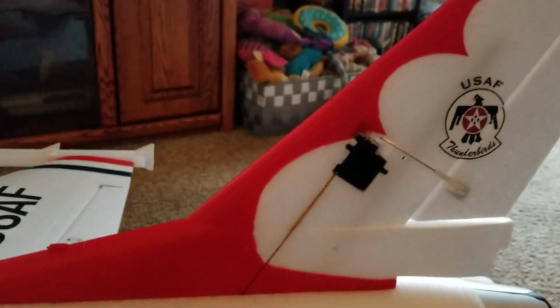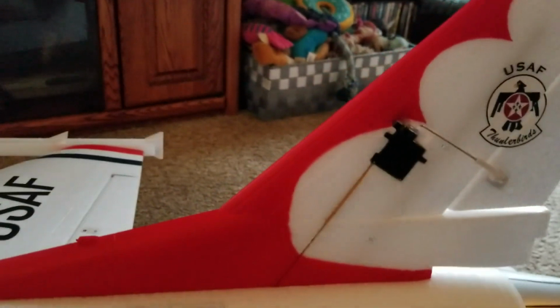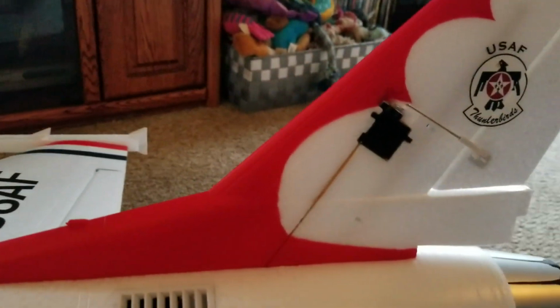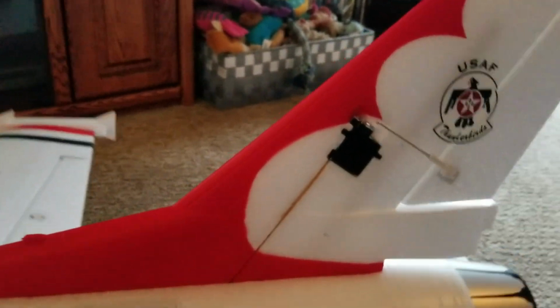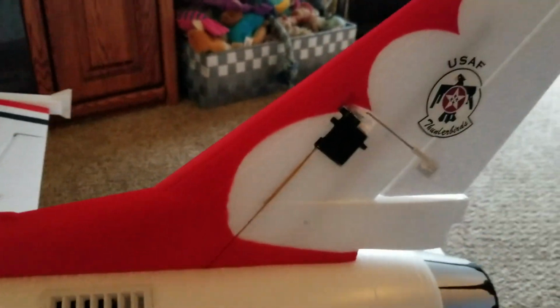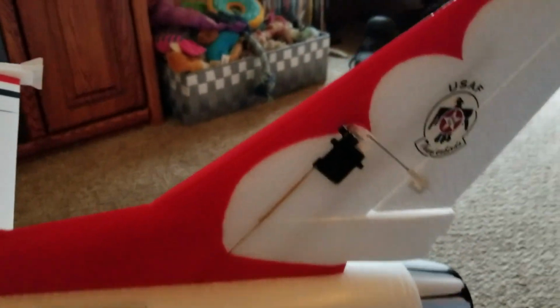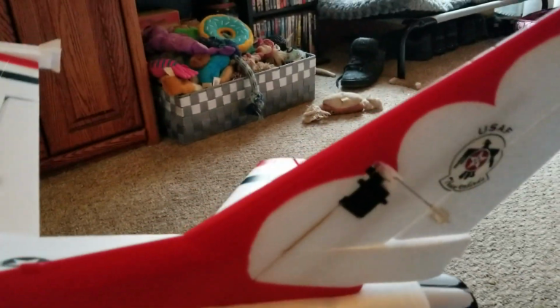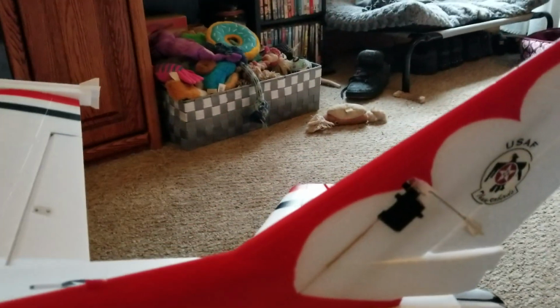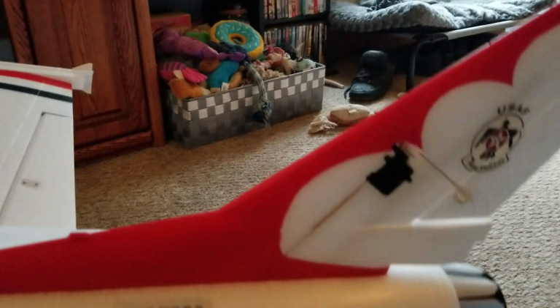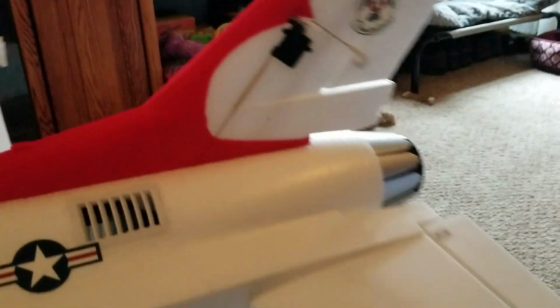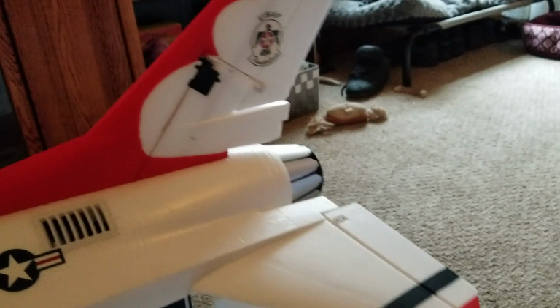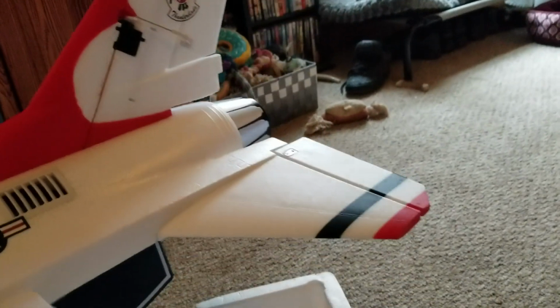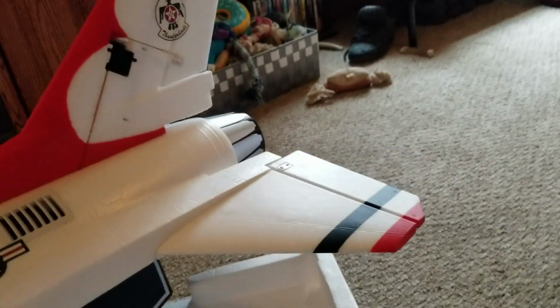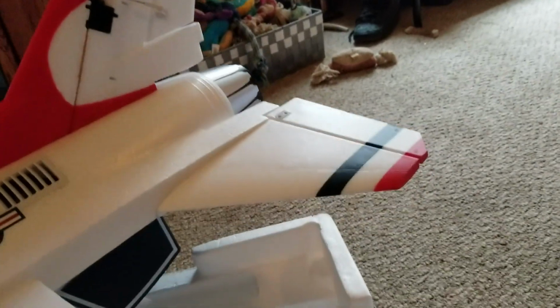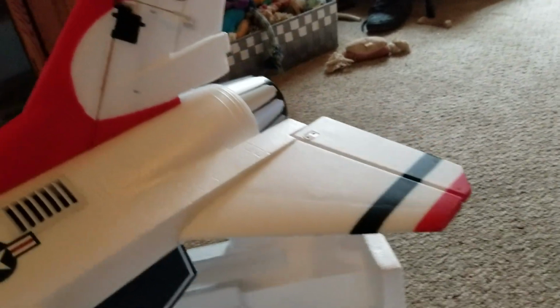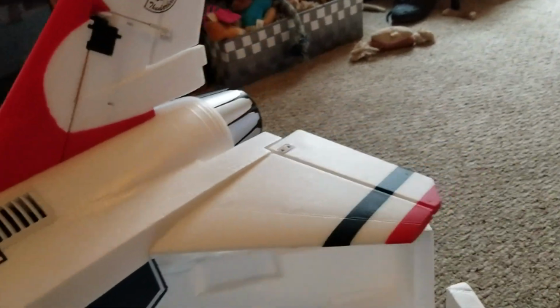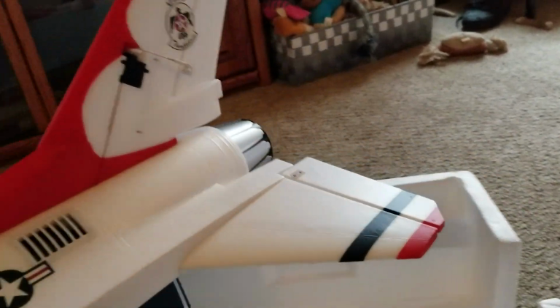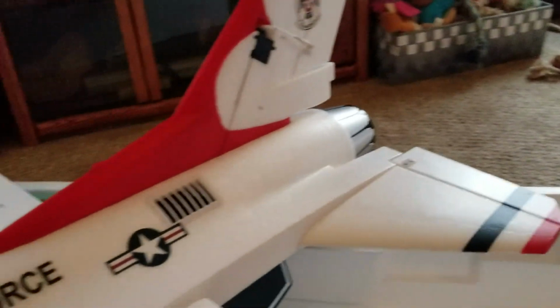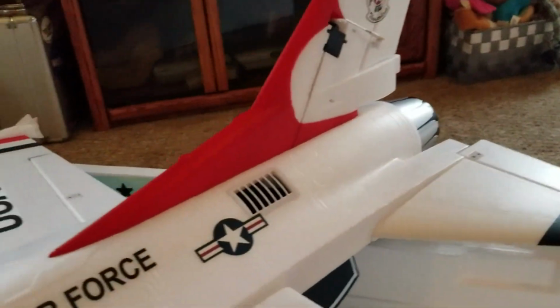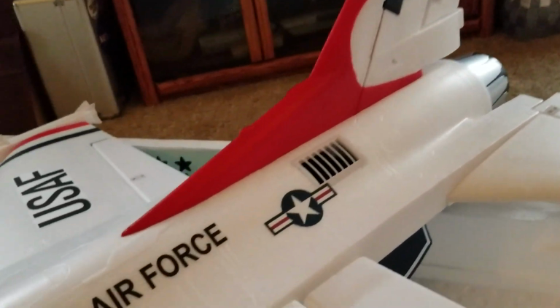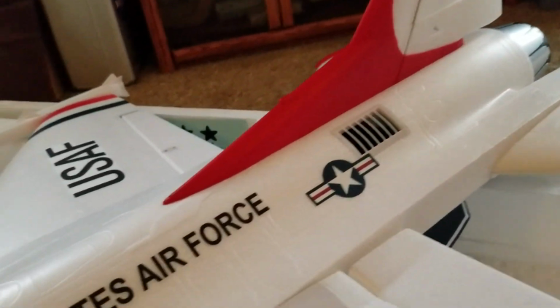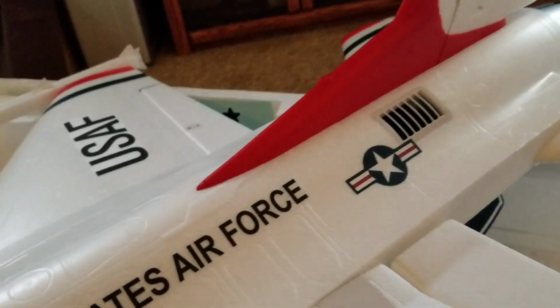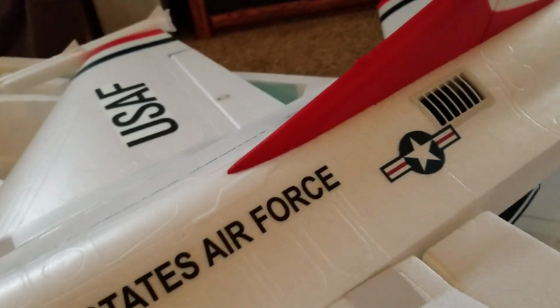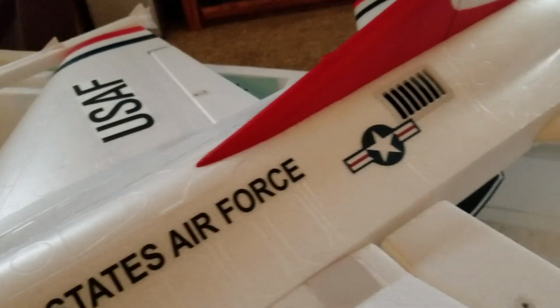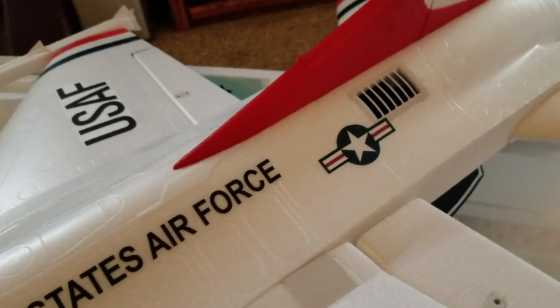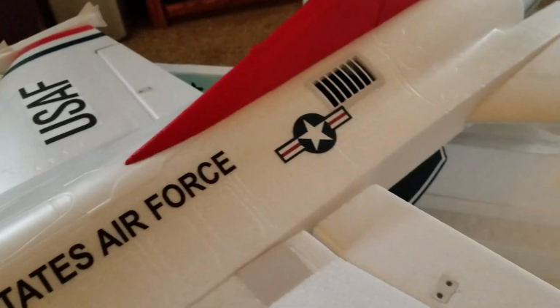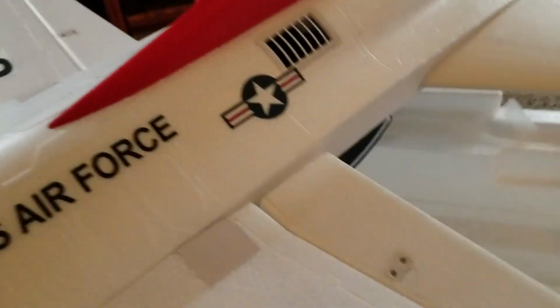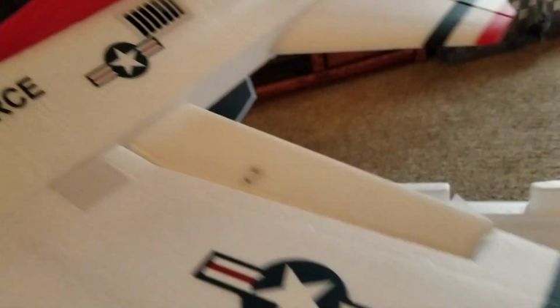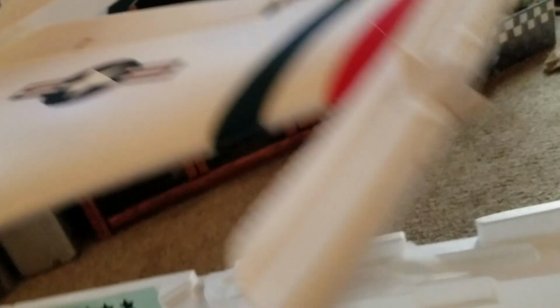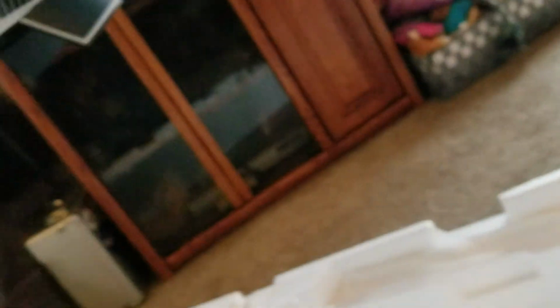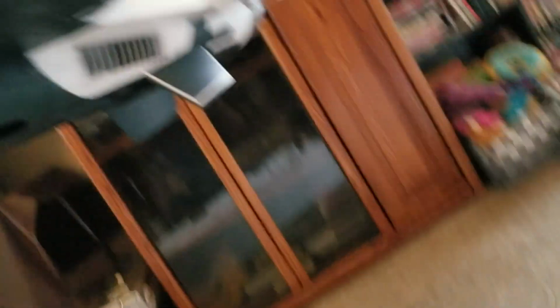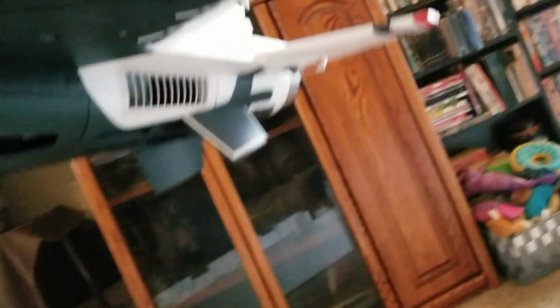Let's see if I can pick this up one-handed without destroying anything.